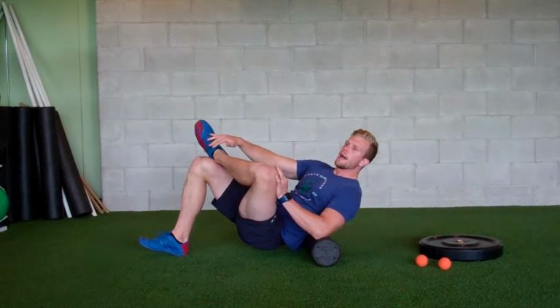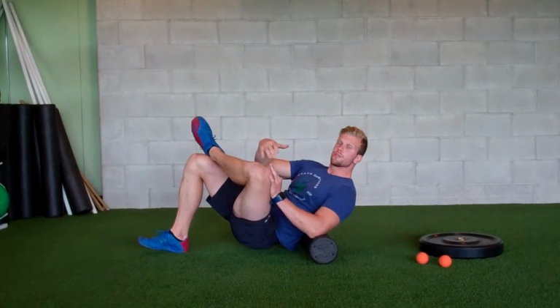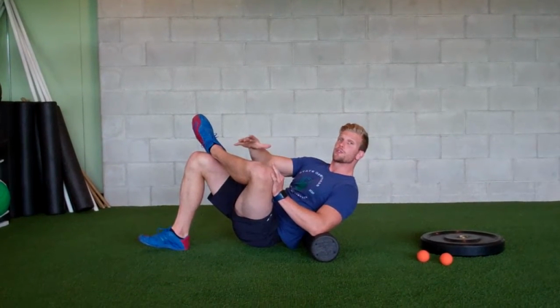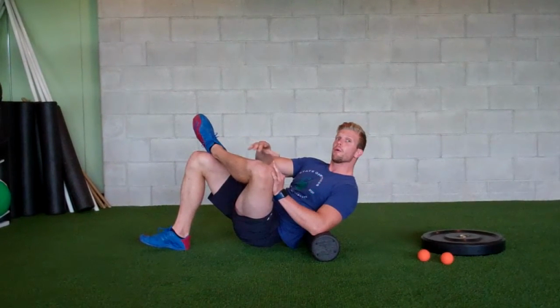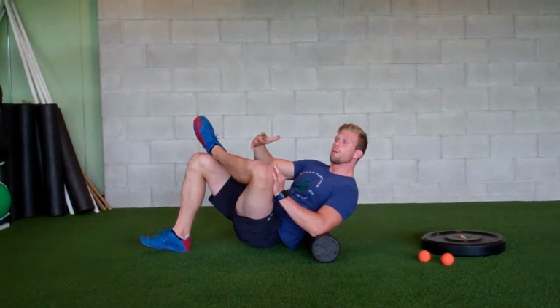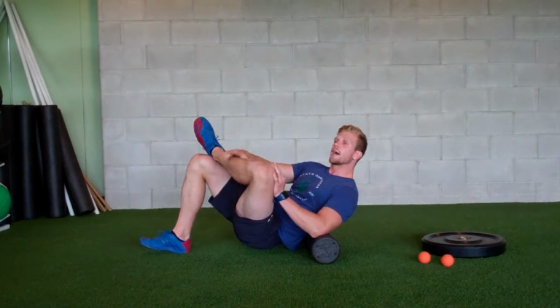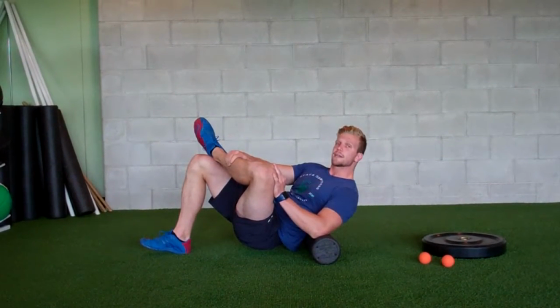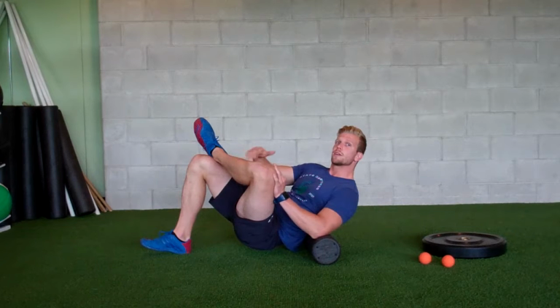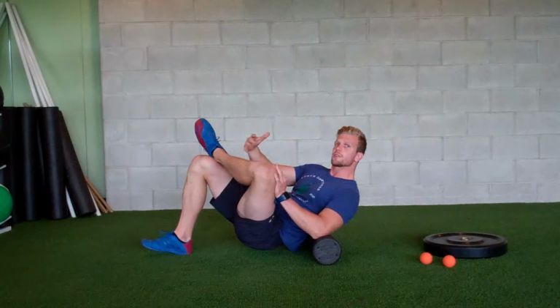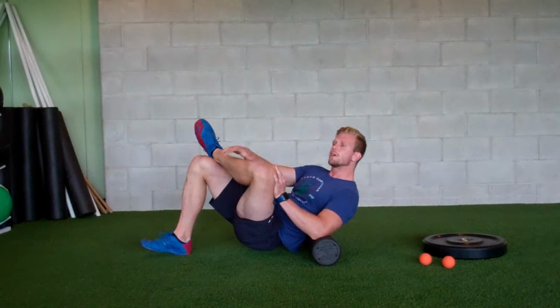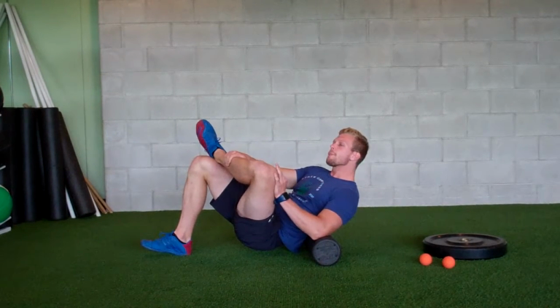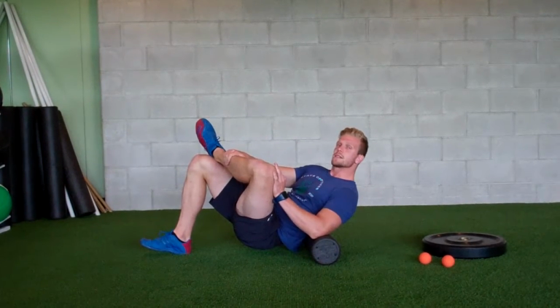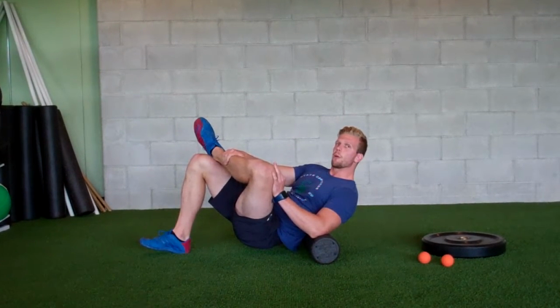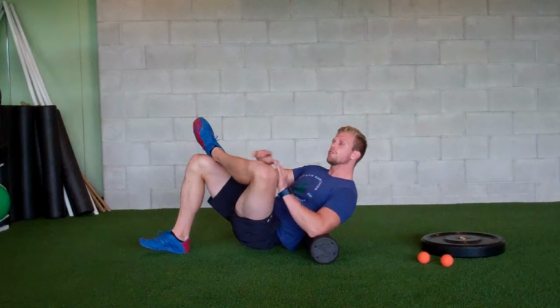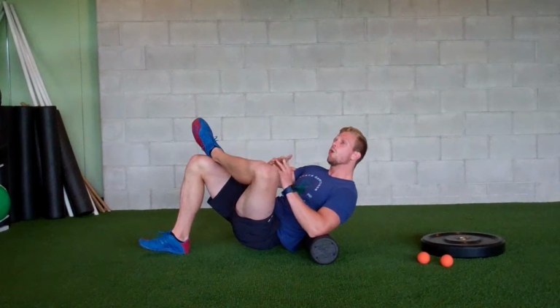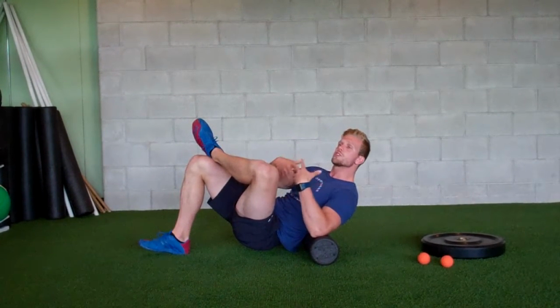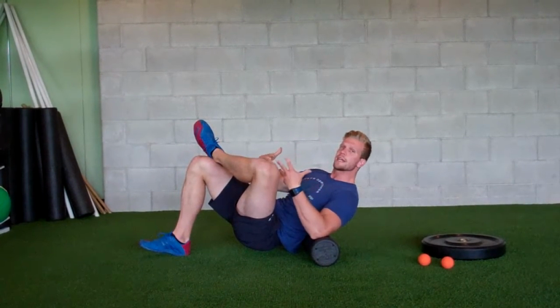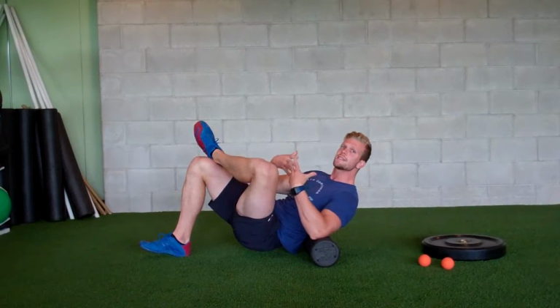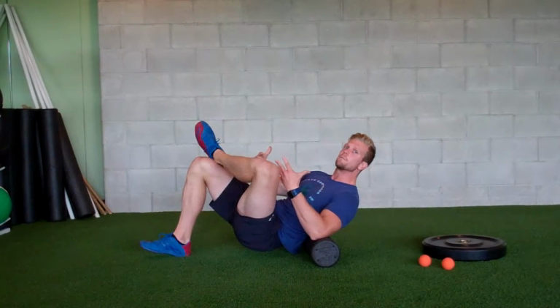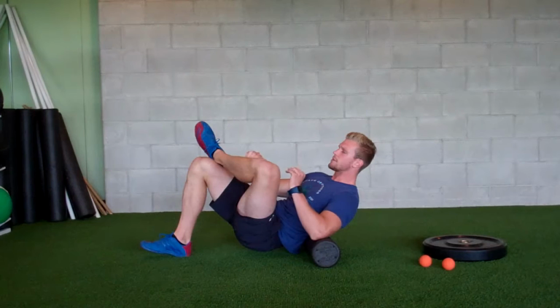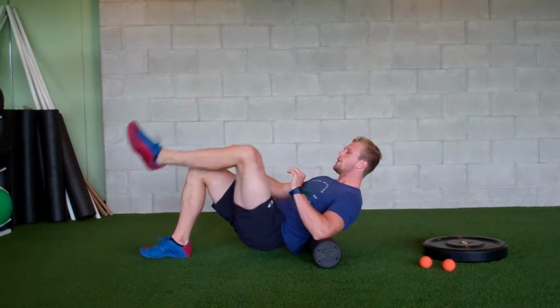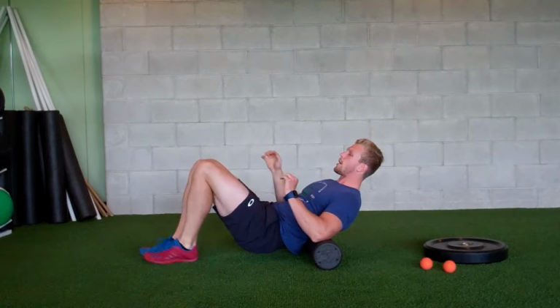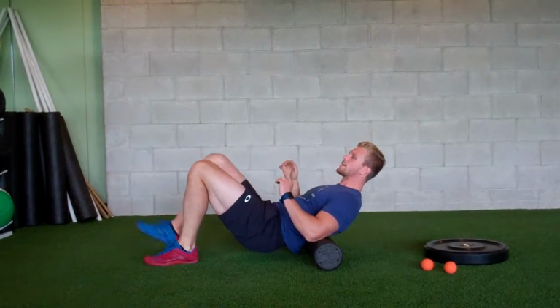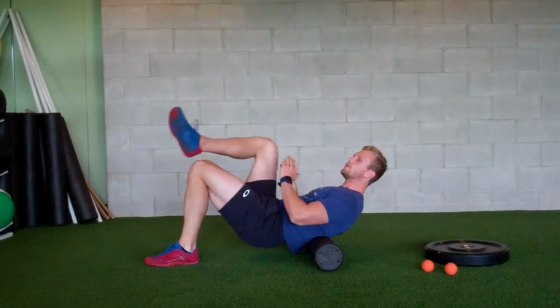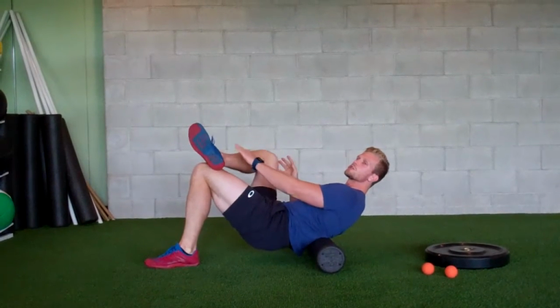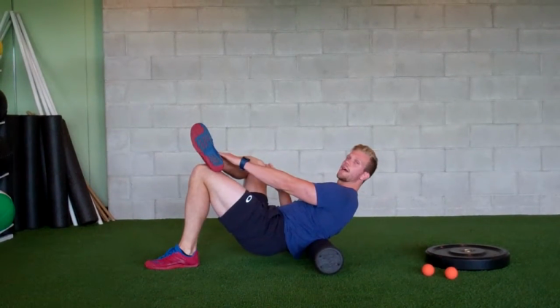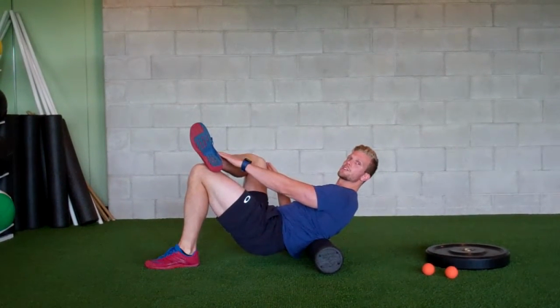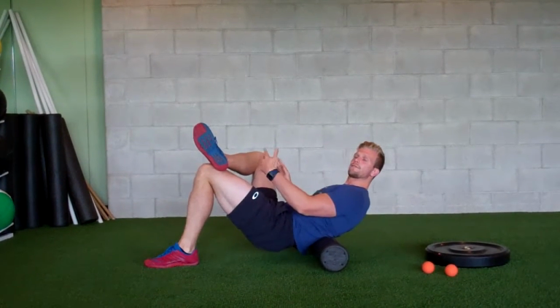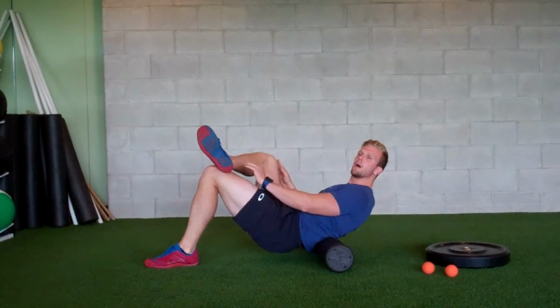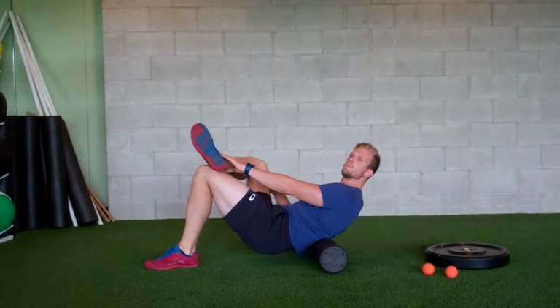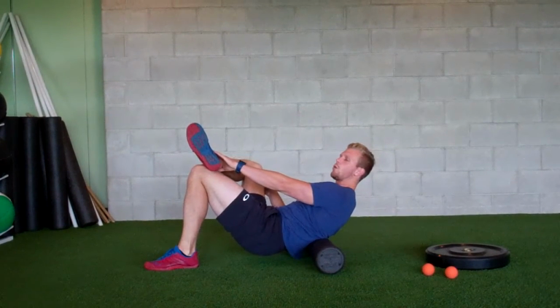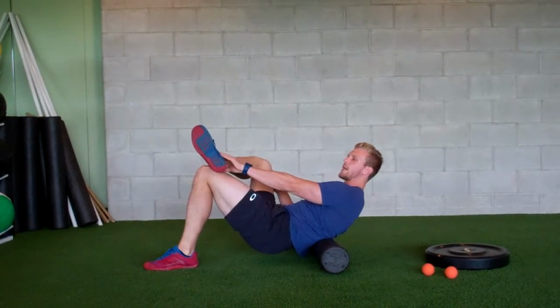As soon as you find a trigger point or a point of contact that you can start to feel is slightly more painful, you're going to hold and just try to take nice deep breaths. Drop your leg down and switch to the other side after about two minutes on one side.